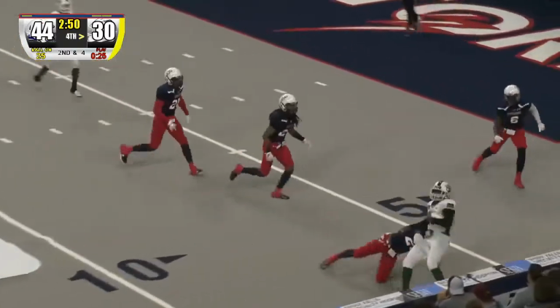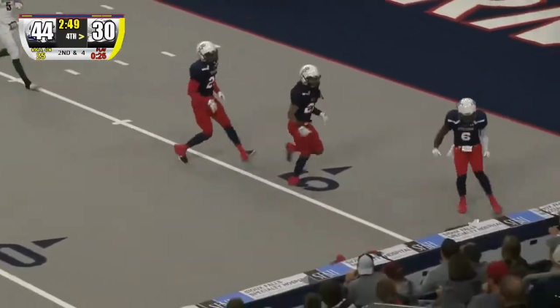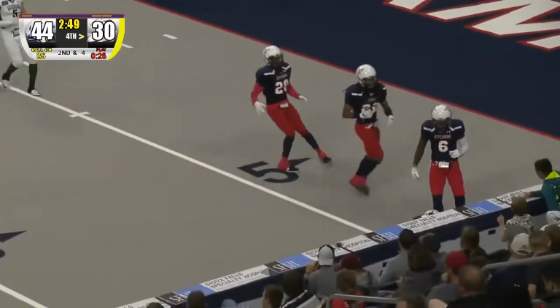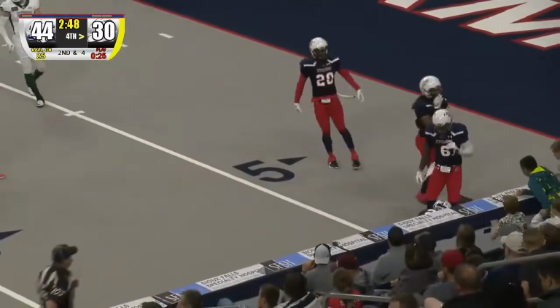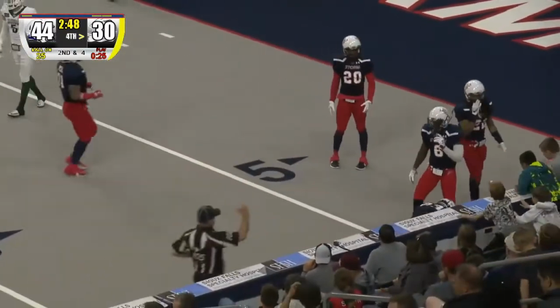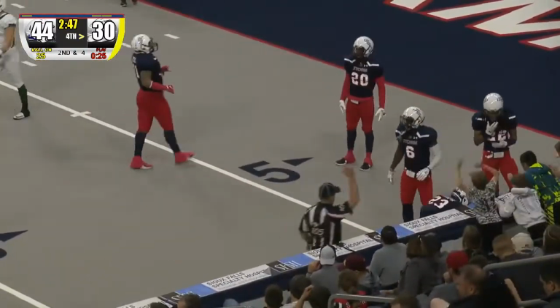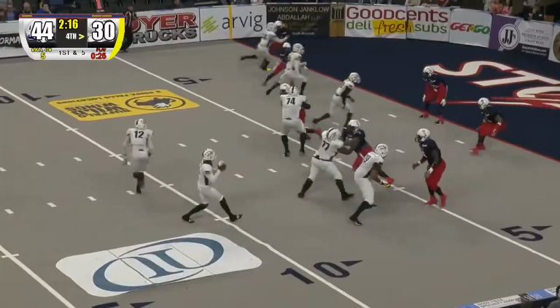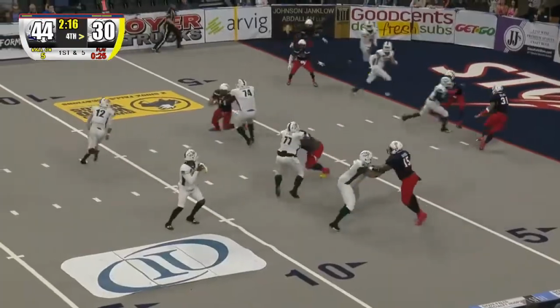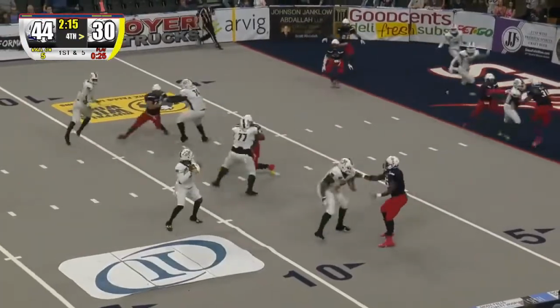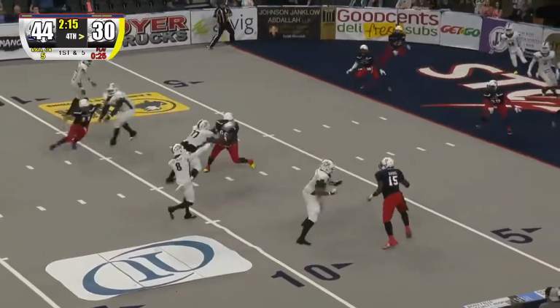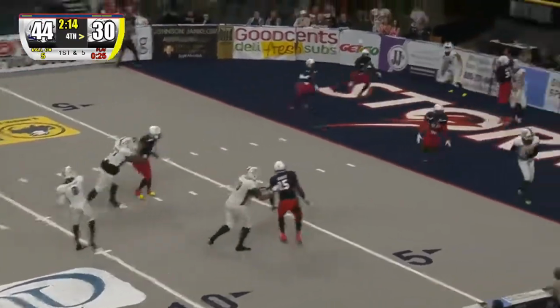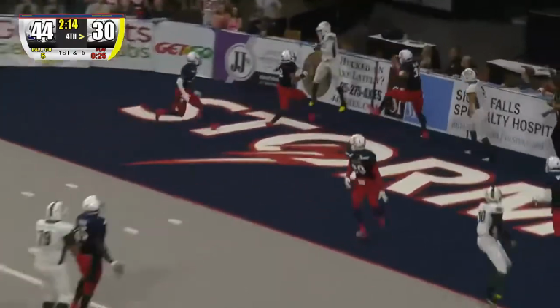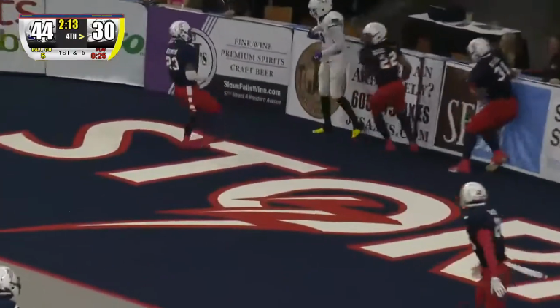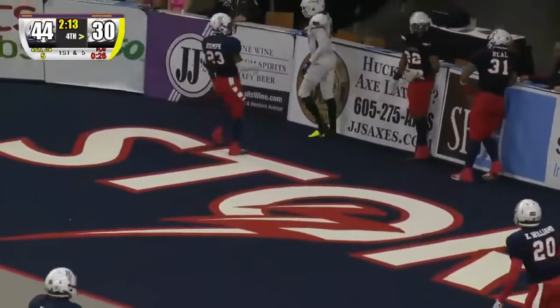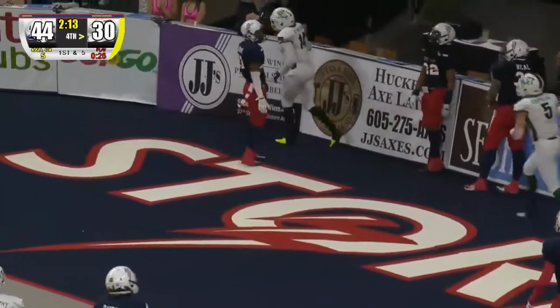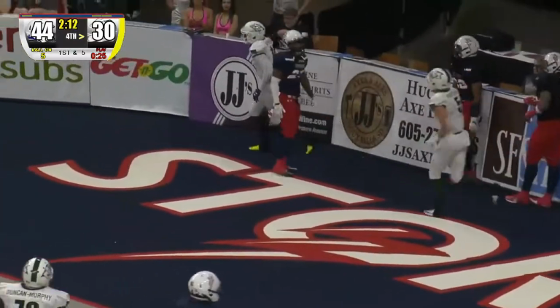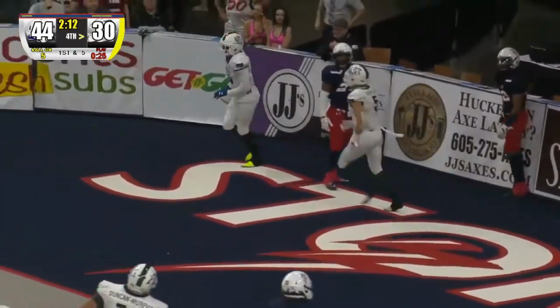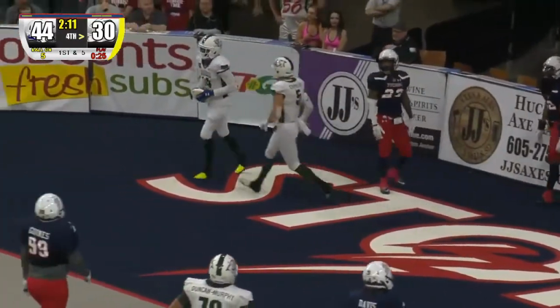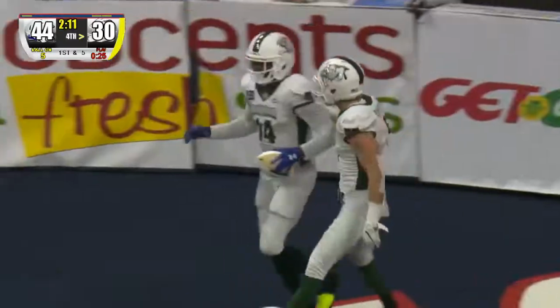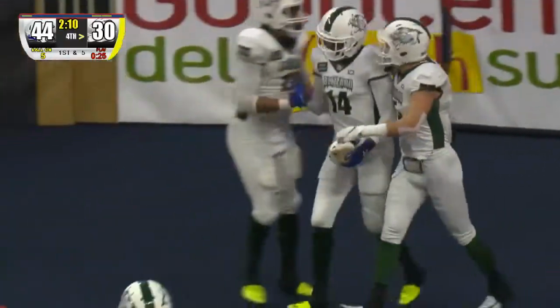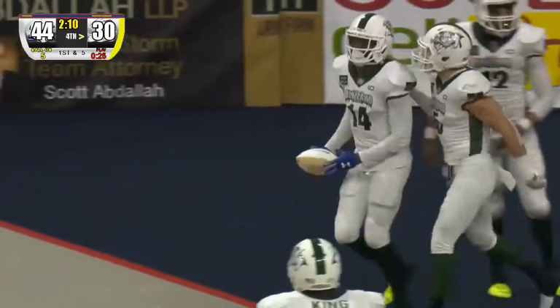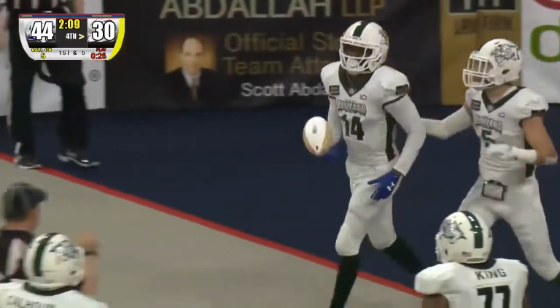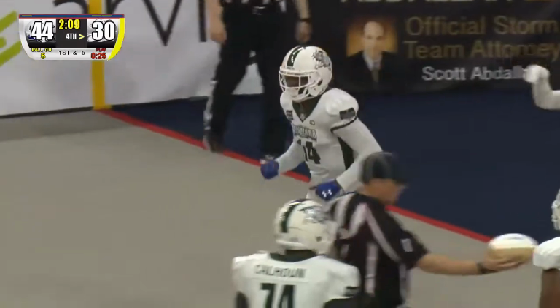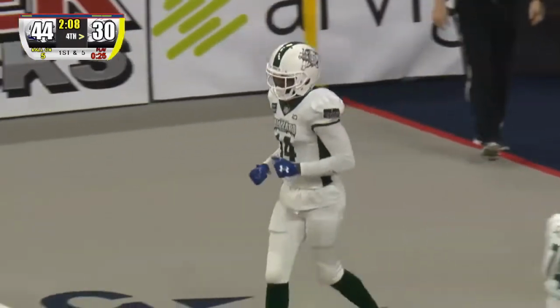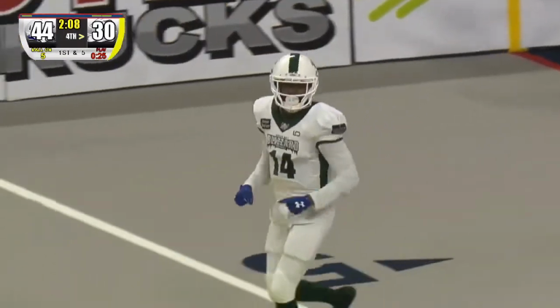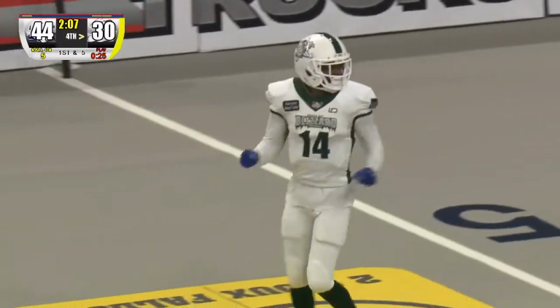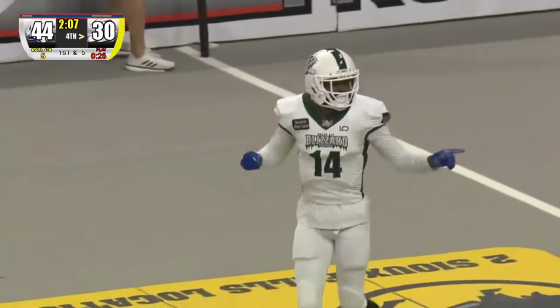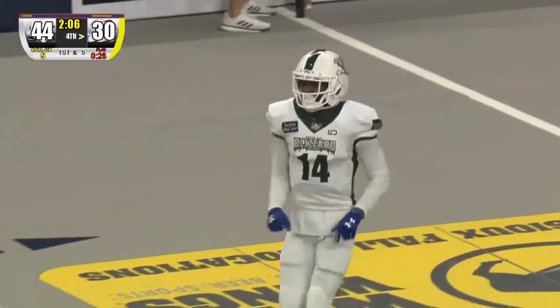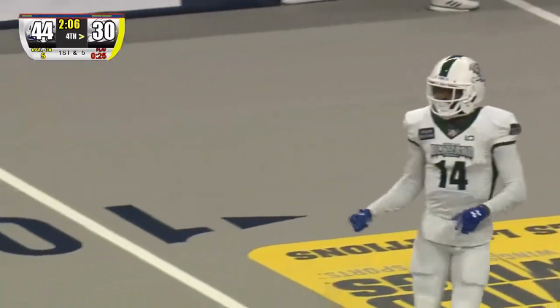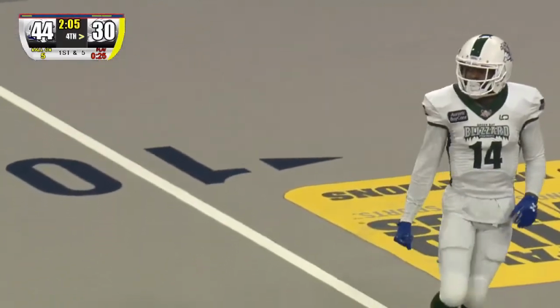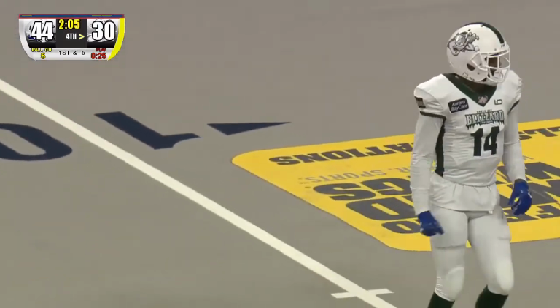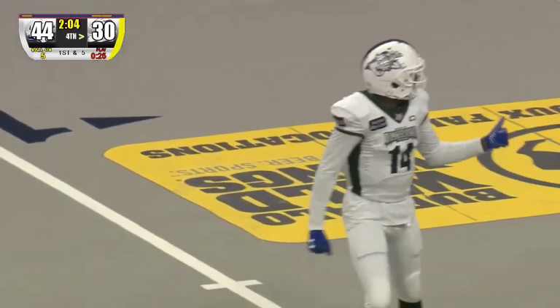Pass — gets that to Smith at the 10. Footman, looking at the end zone, throws — caught, touchdown, Green Bay! He got that on a great pattern — check that, he got that down to Keyshawn Taylor.